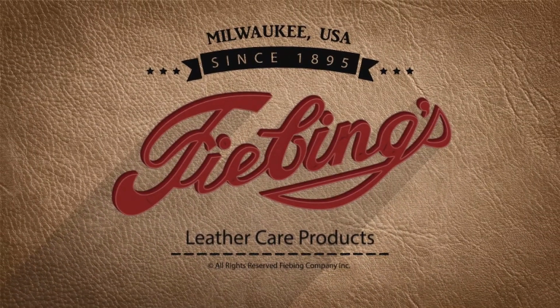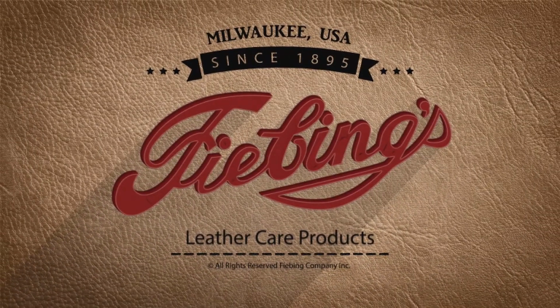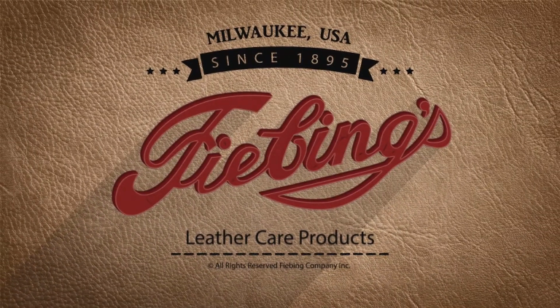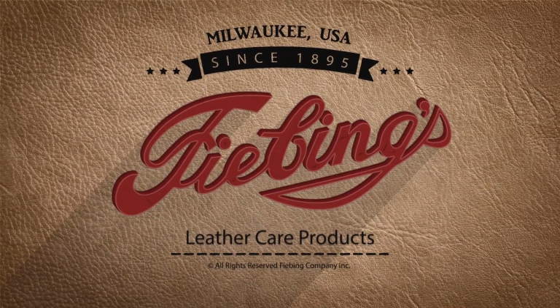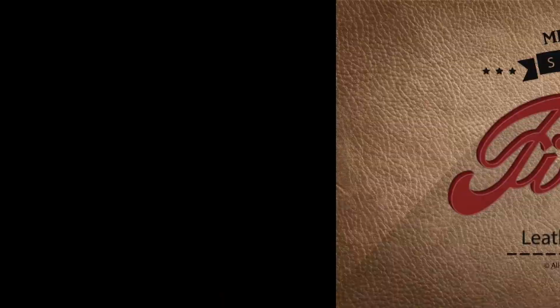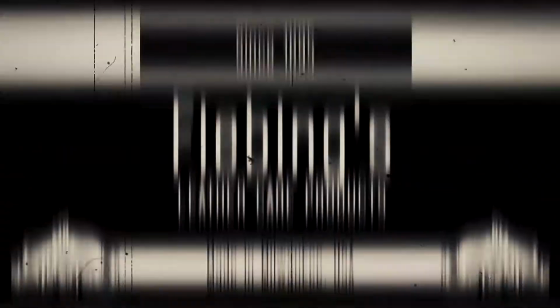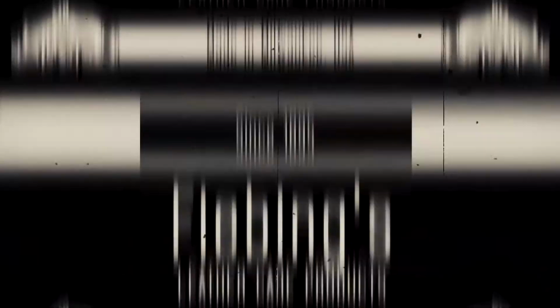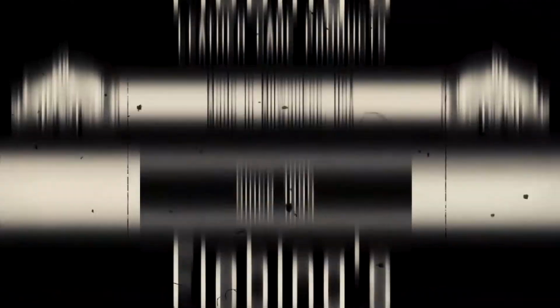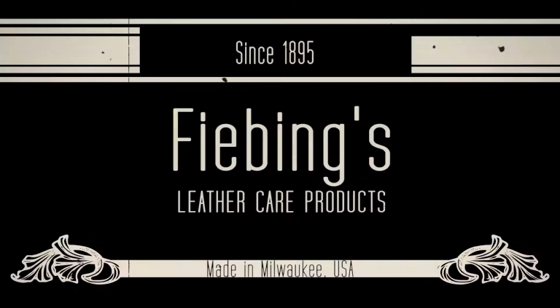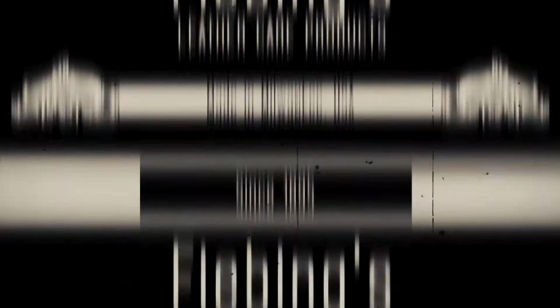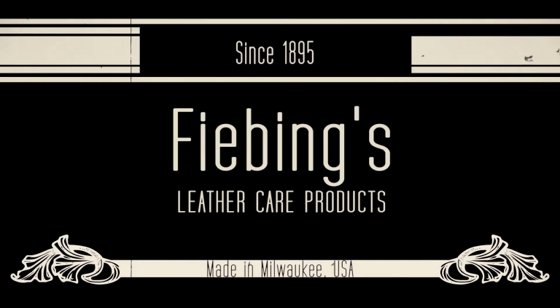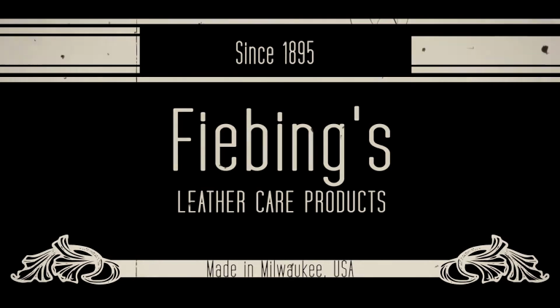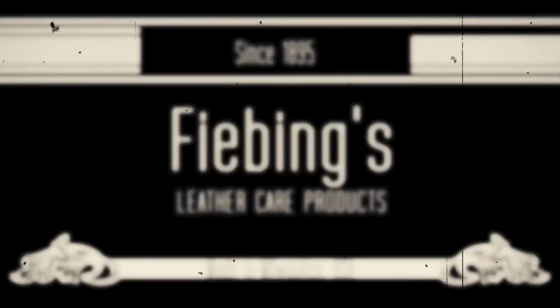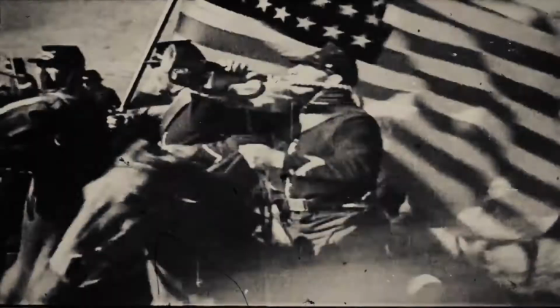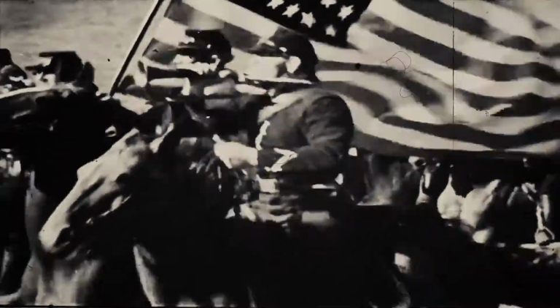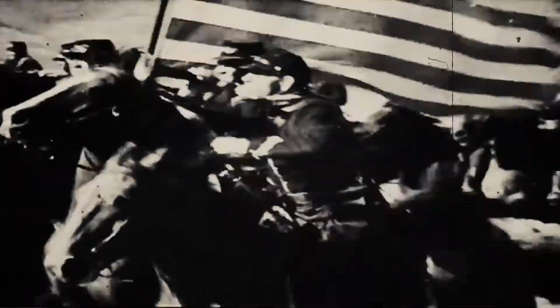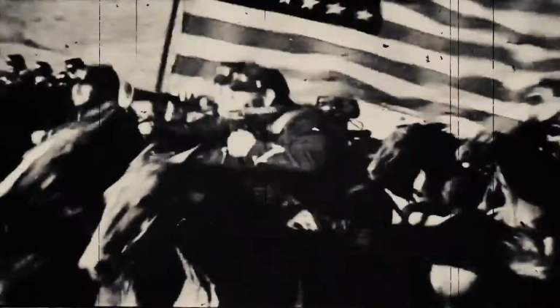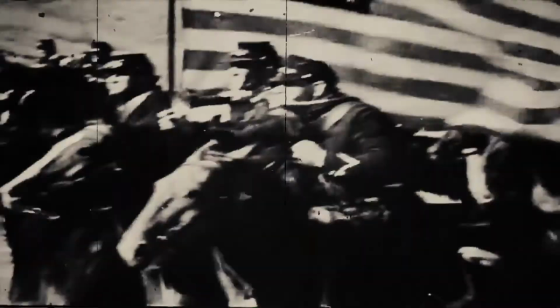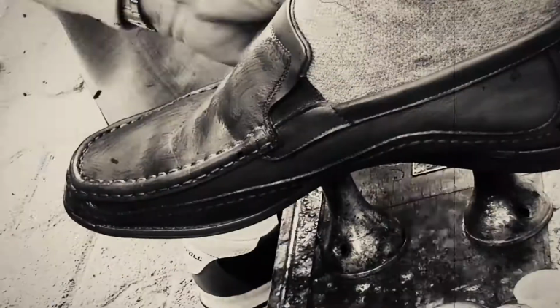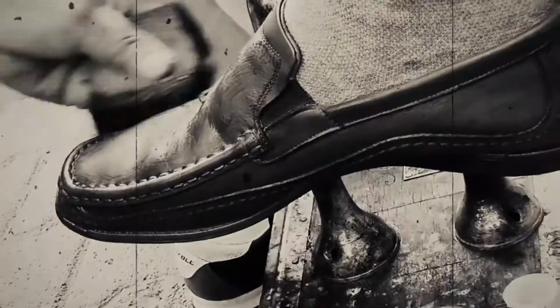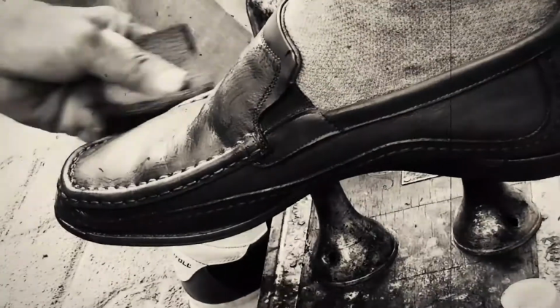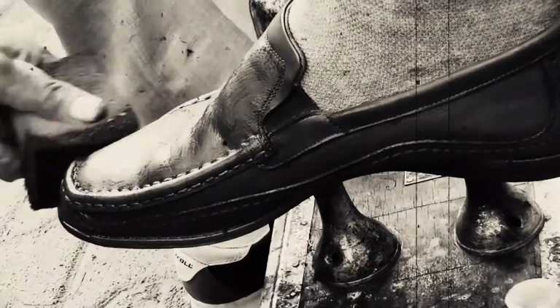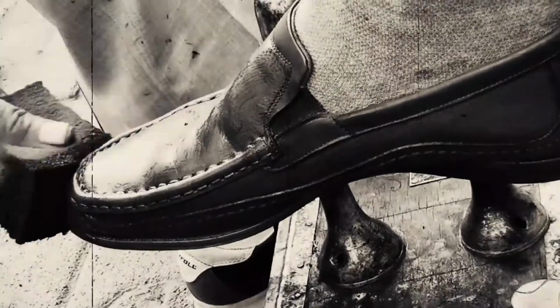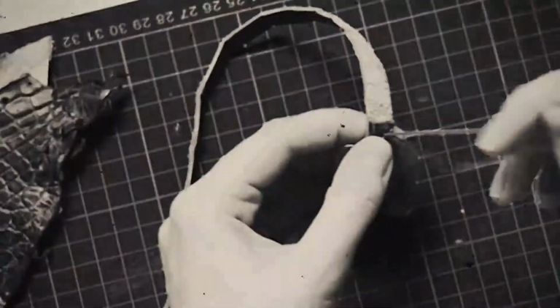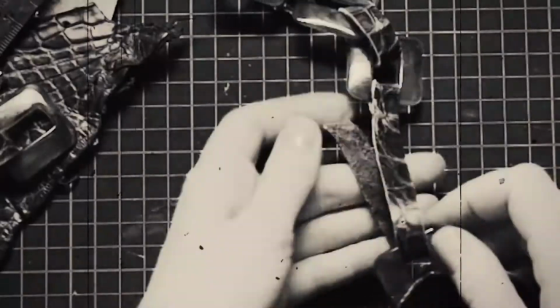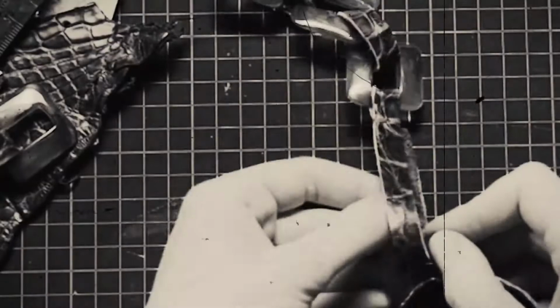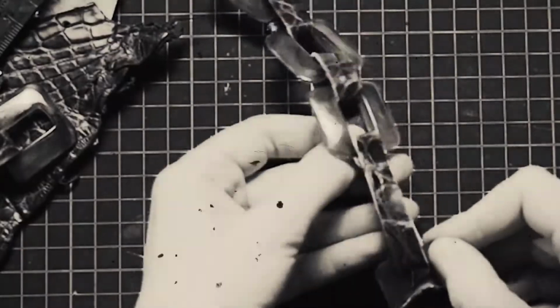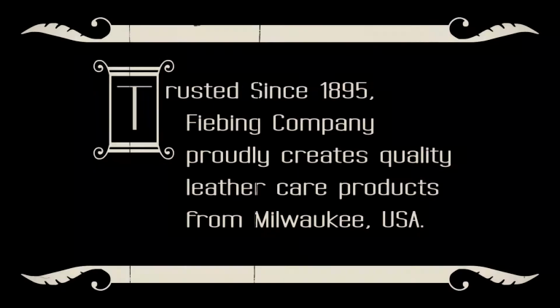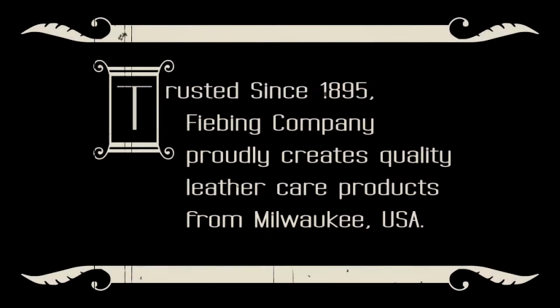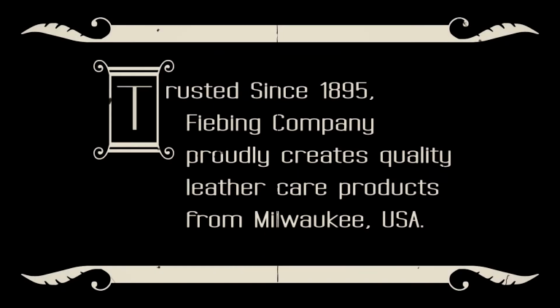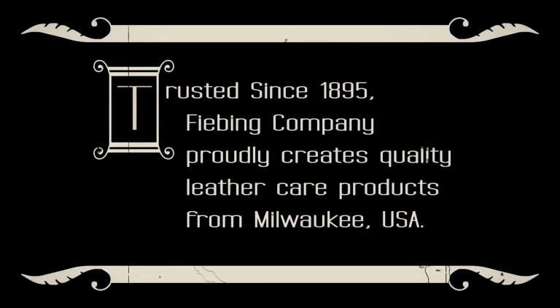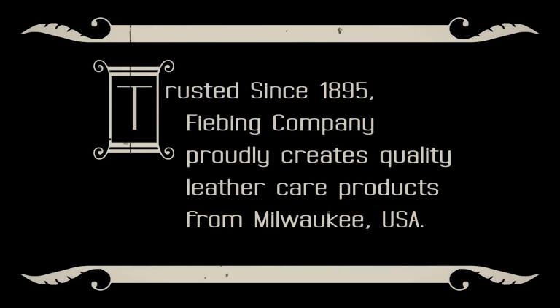Trusted since 1895, Fiebings Company proudly creates quality leather care products from Milwaukee, USA.